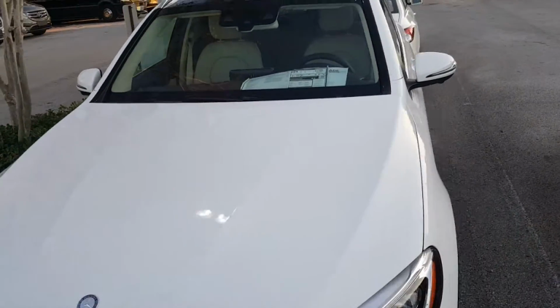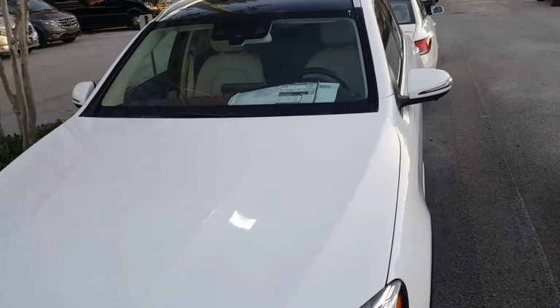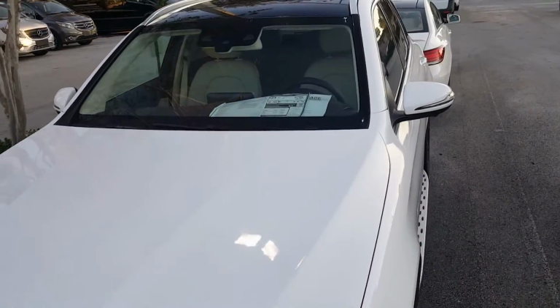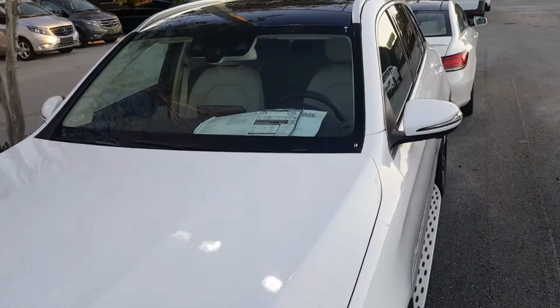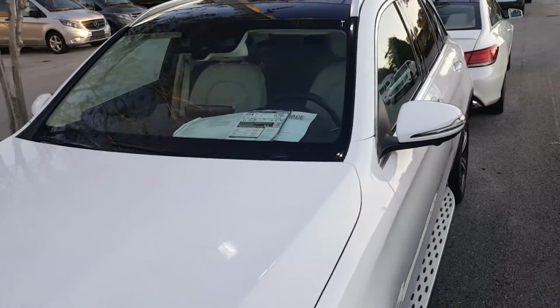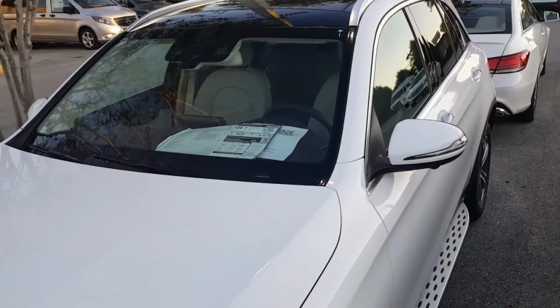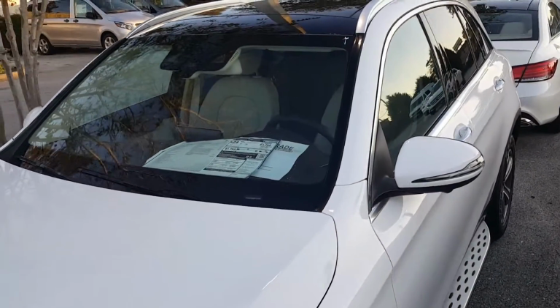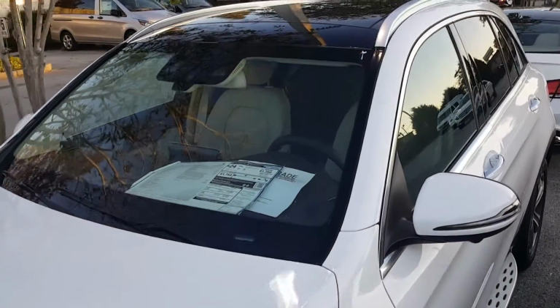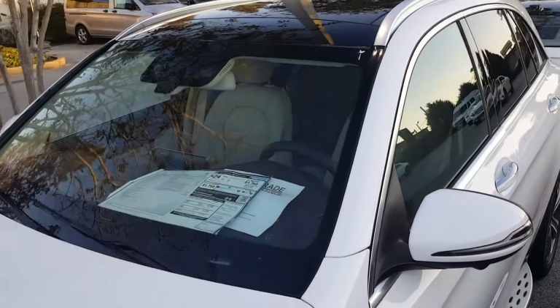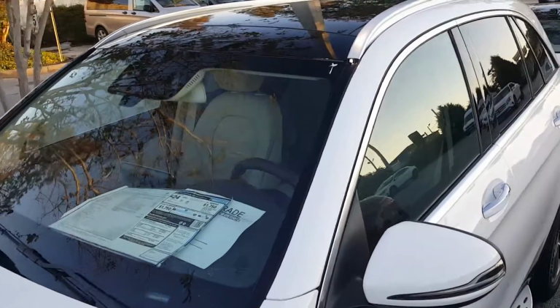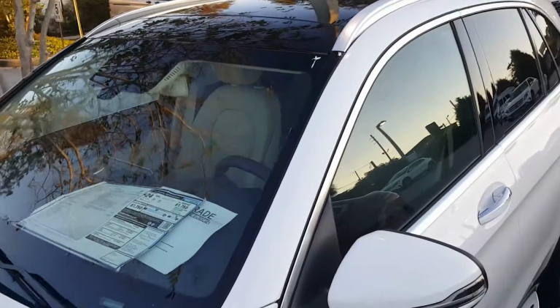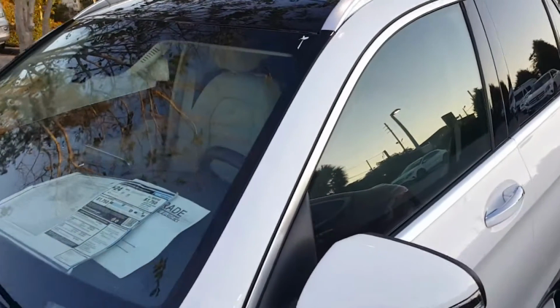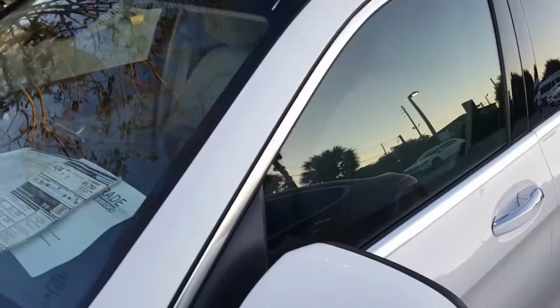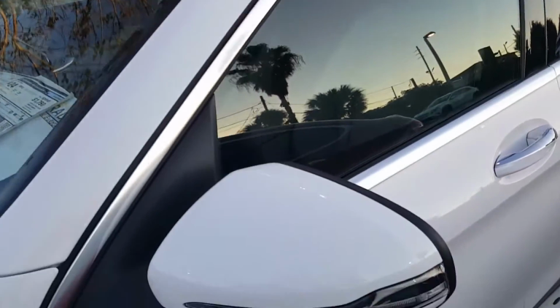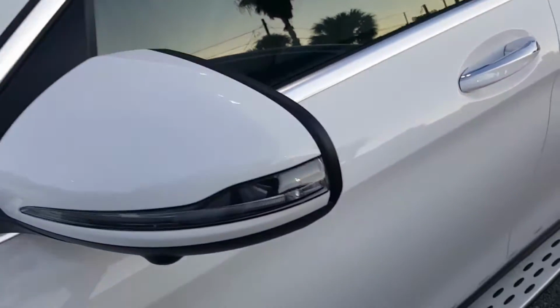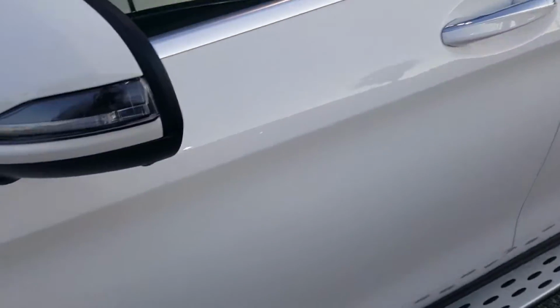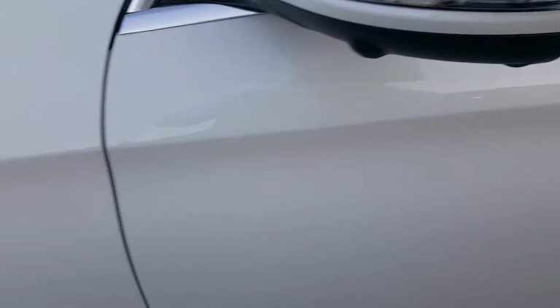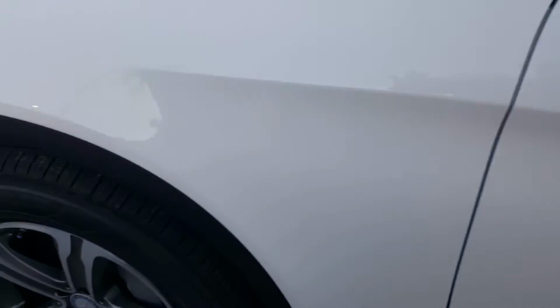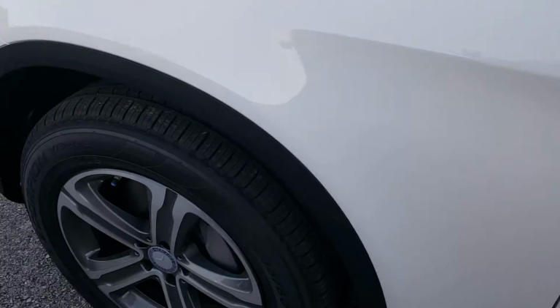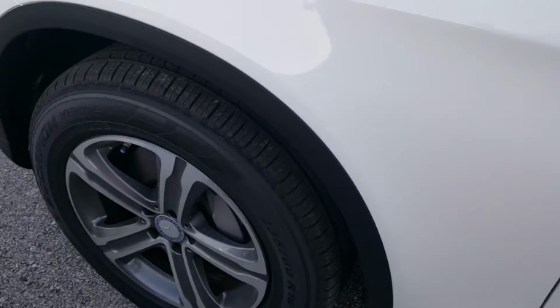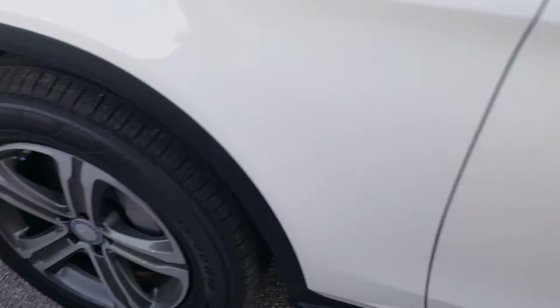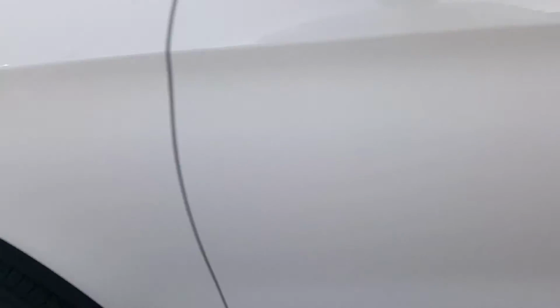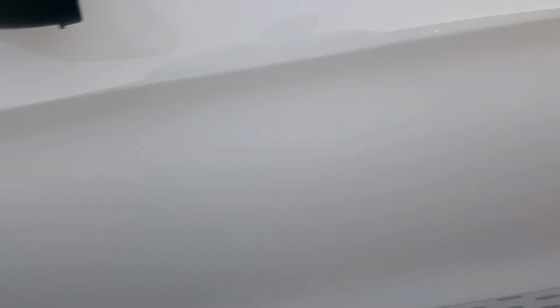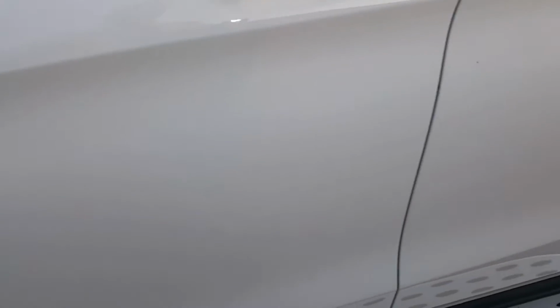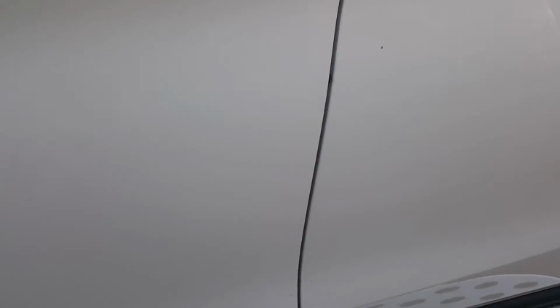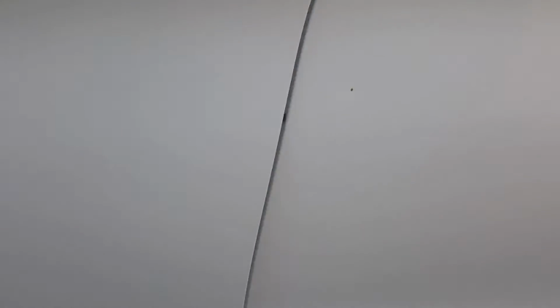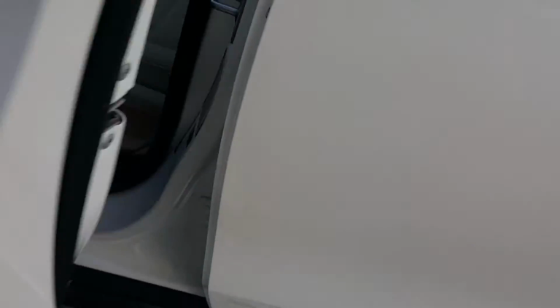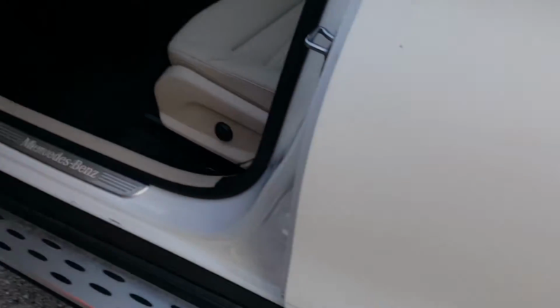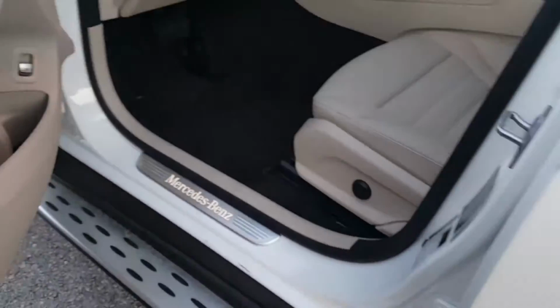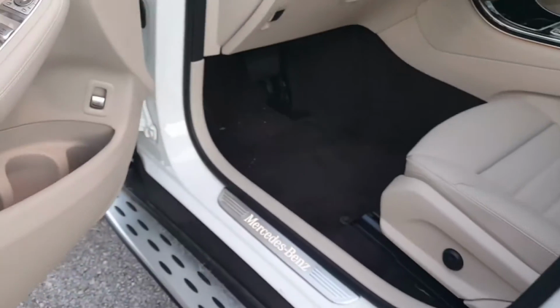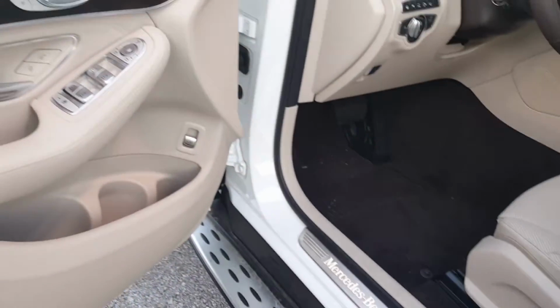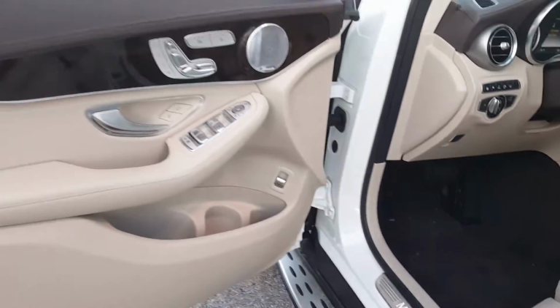It's got a Premium 3 package, so it gives you the glass top, panoramic sunroof, the running boards, and the larger tires — these are the 19-inch wheels. It also has Keyless Go, which is the Touch Go system.